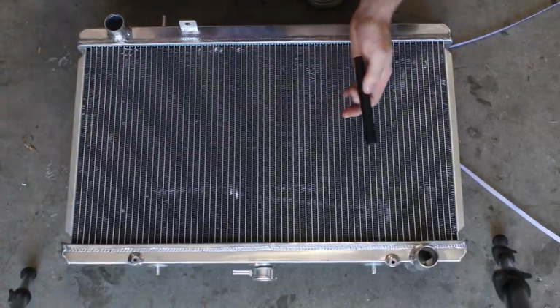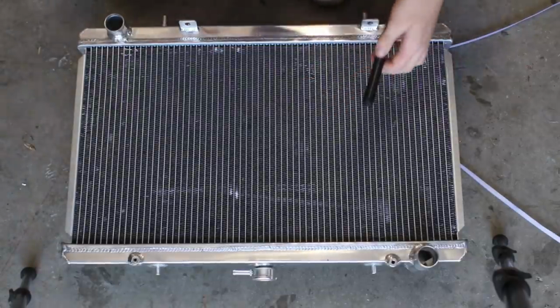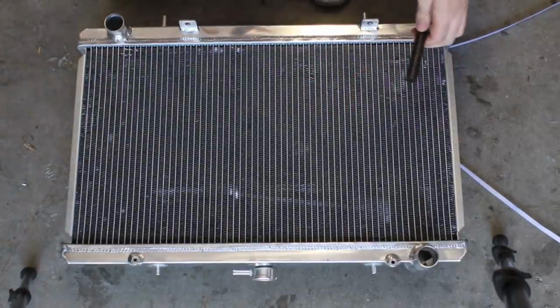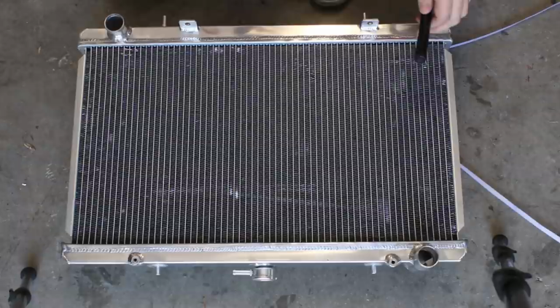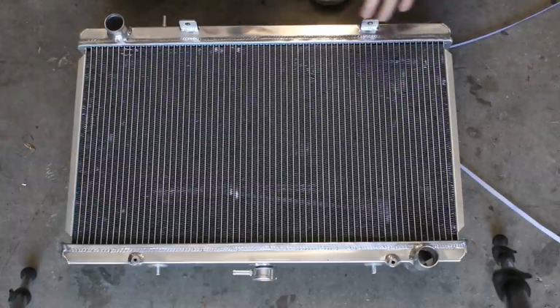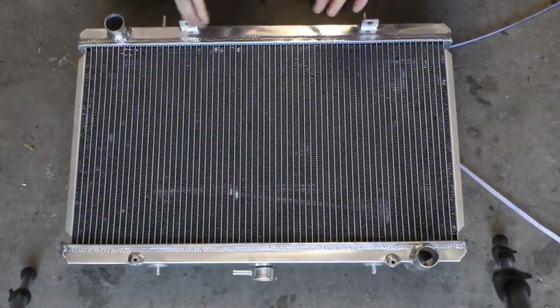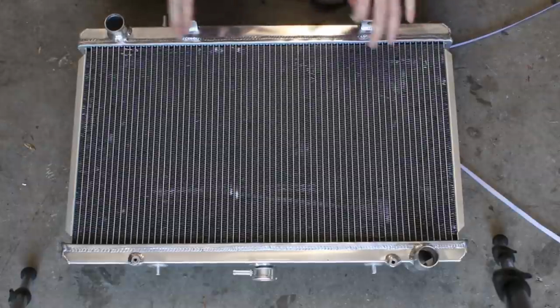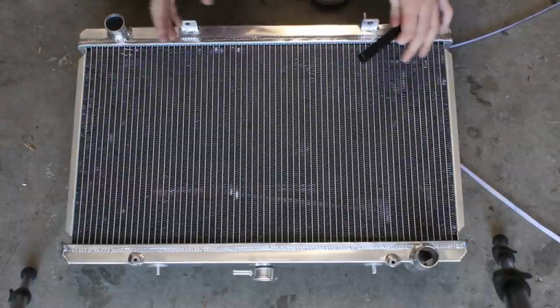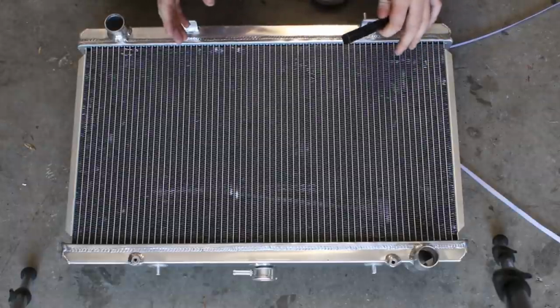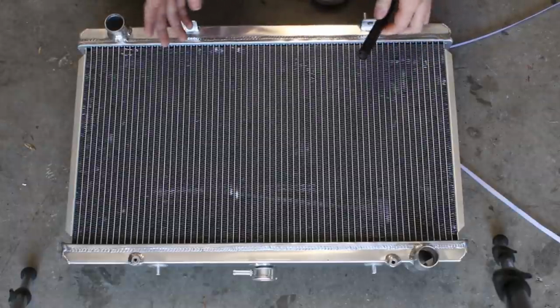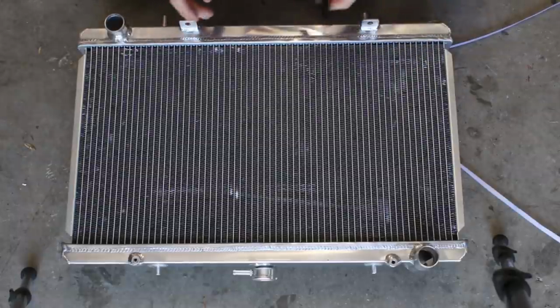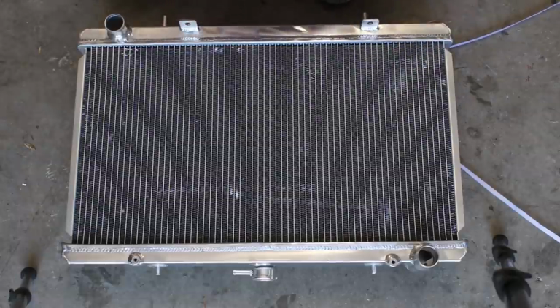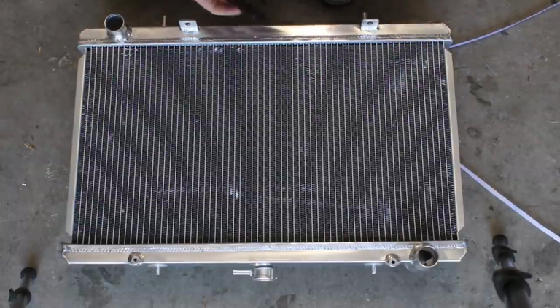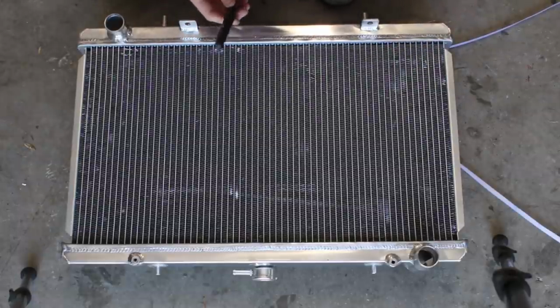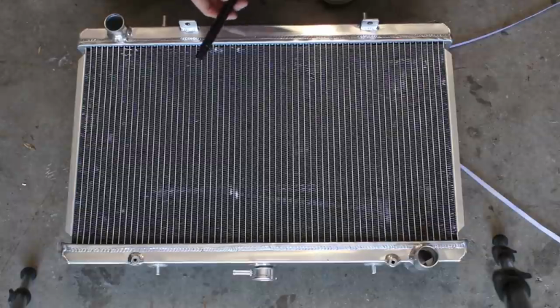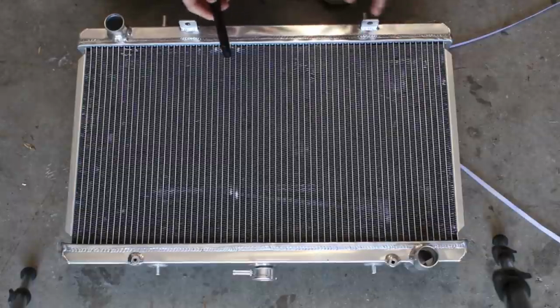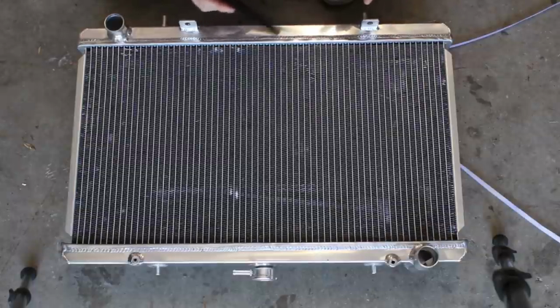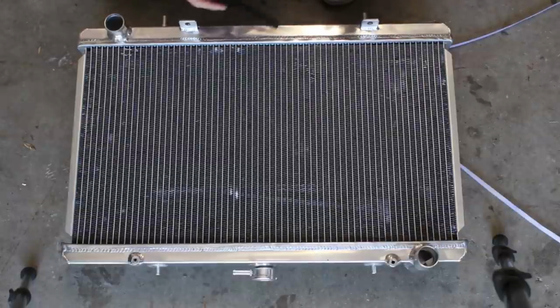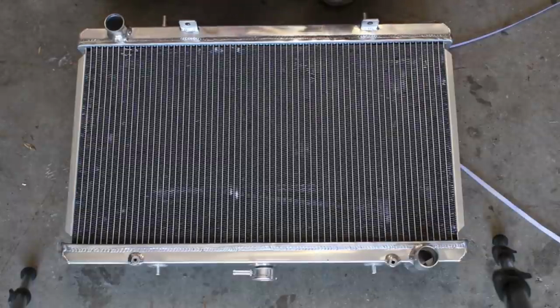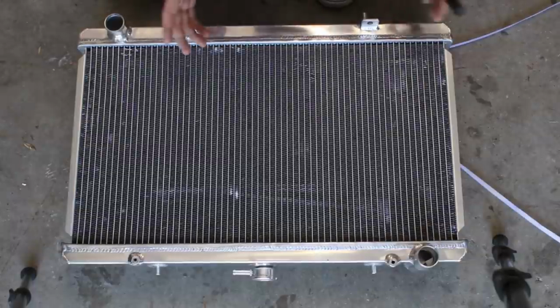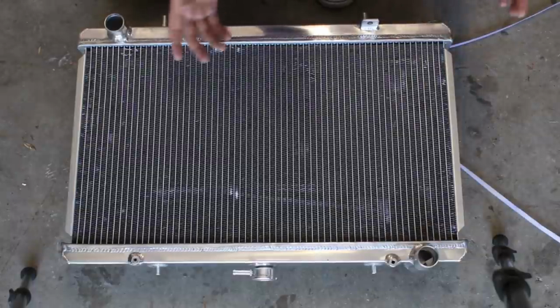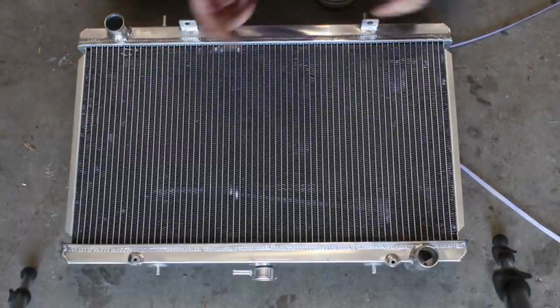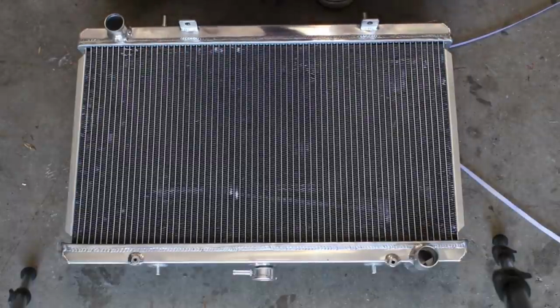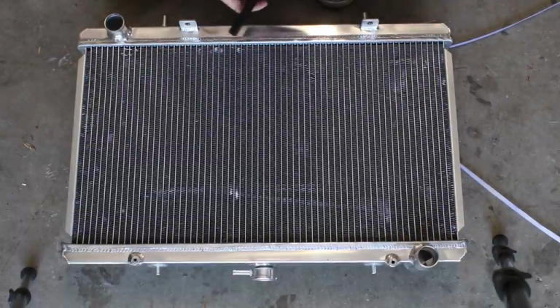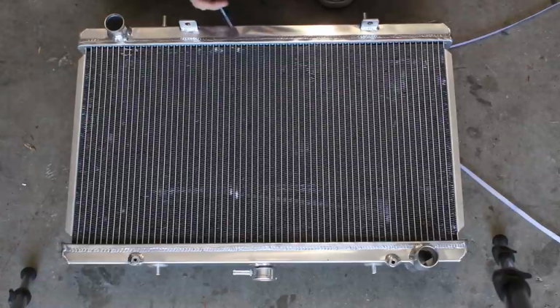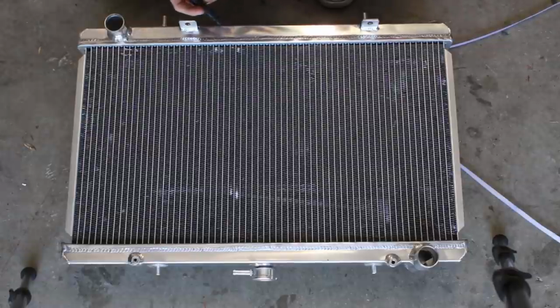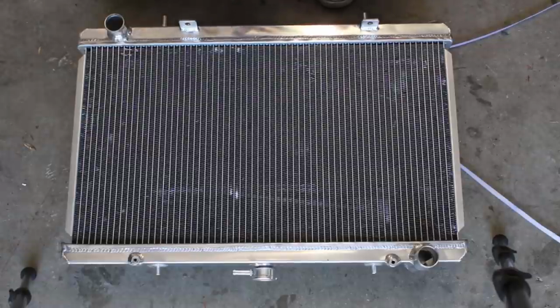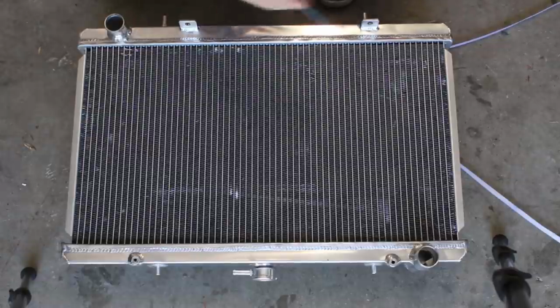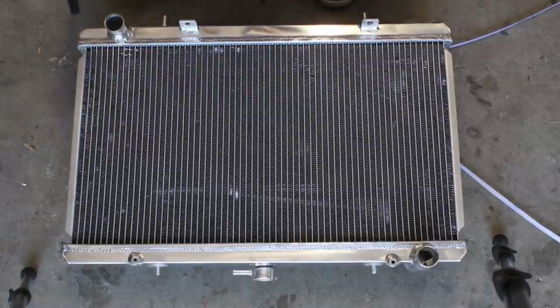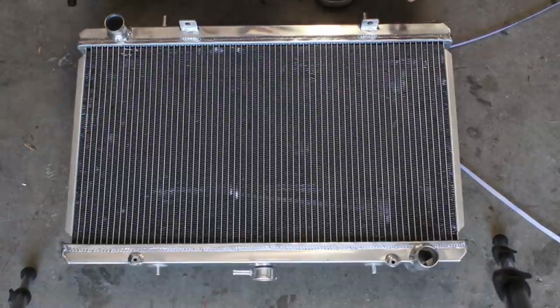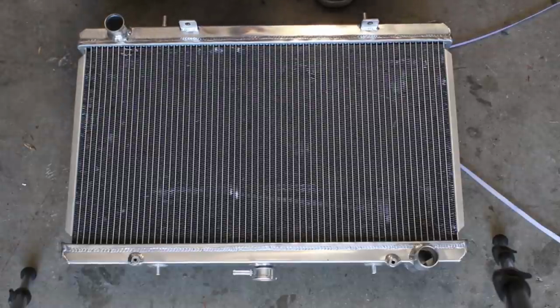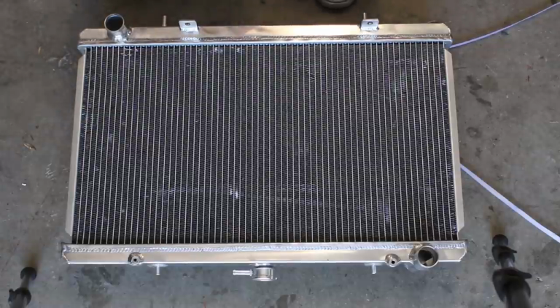A triple bypass radiator is a way to get more efficient cooling without making the radiator any bigger. Top end companies sell them like this for many thousands of dollars. This is a cheap one off eBay, and we're going to be doing the mod to make it perform a lot better.